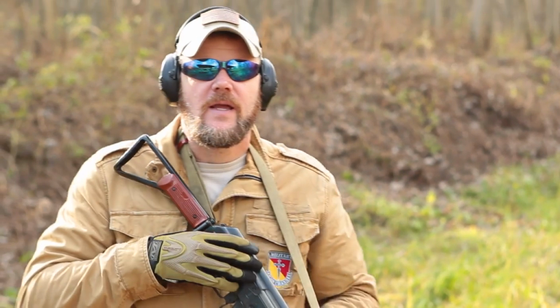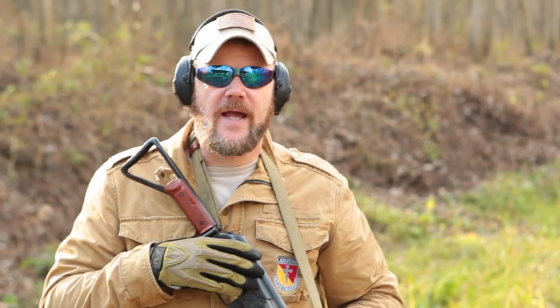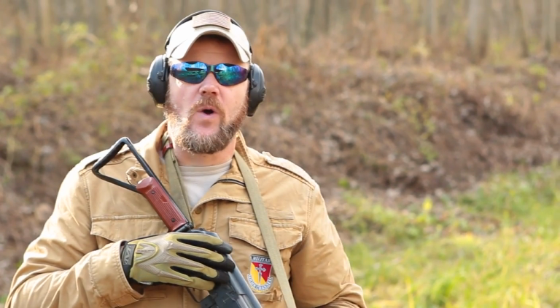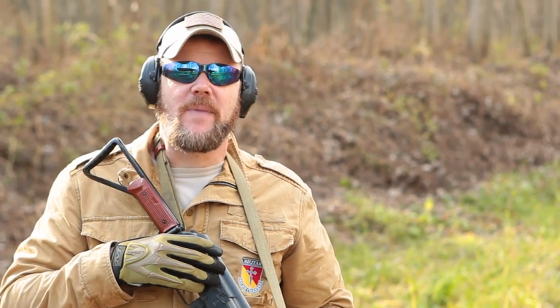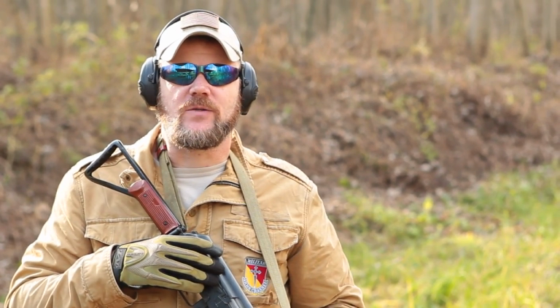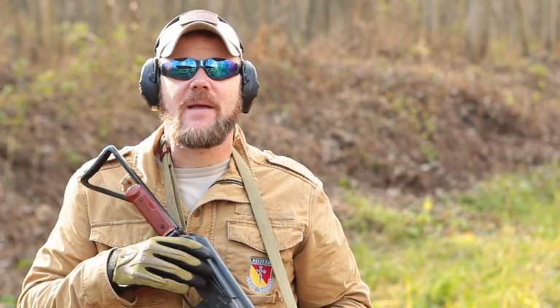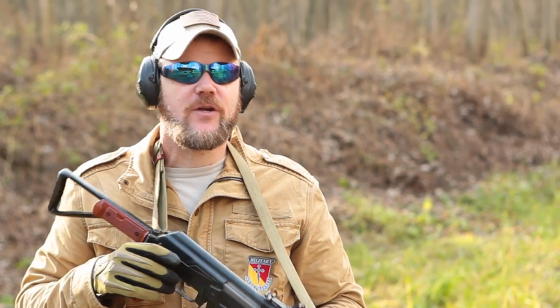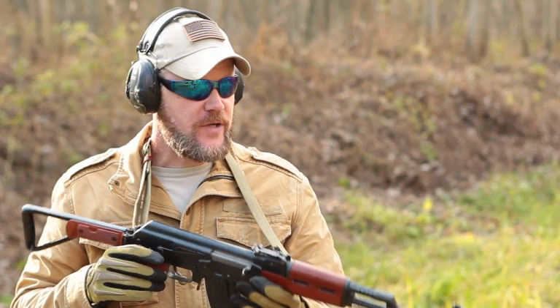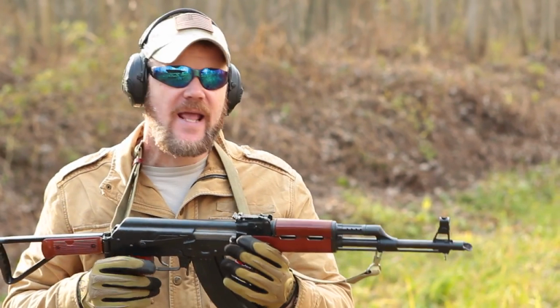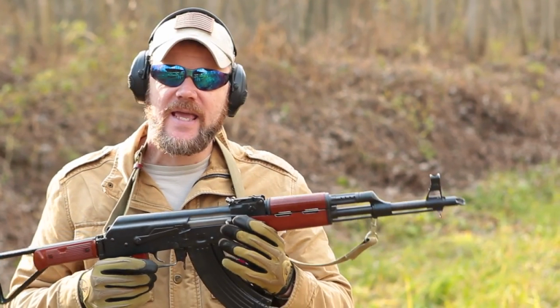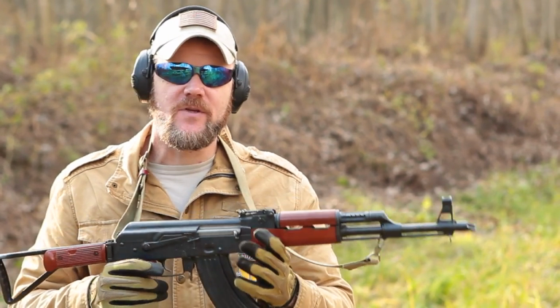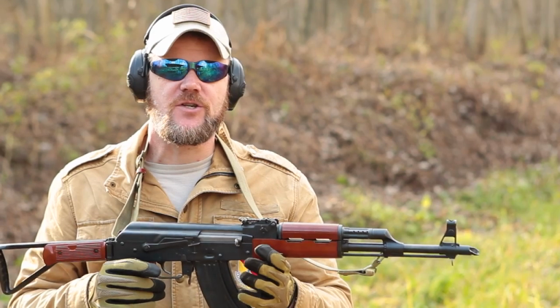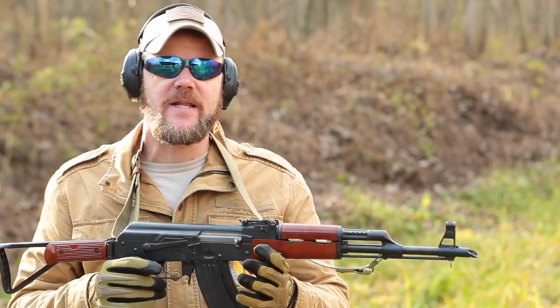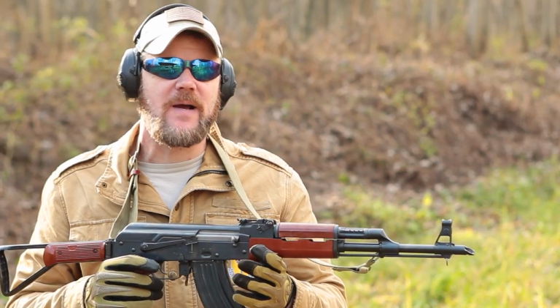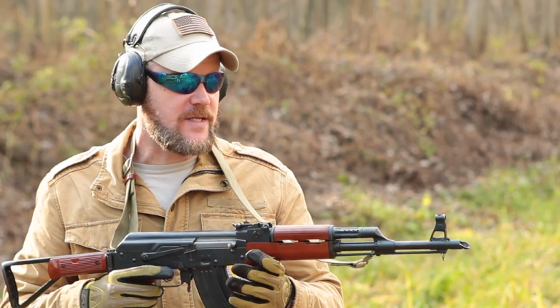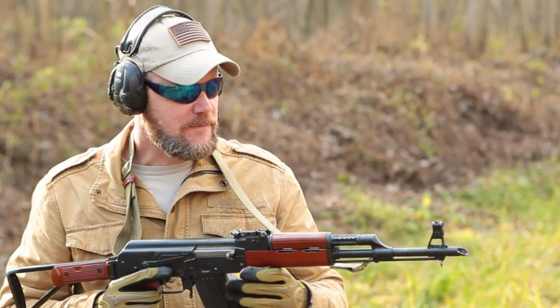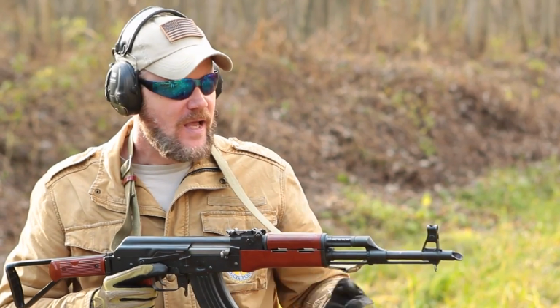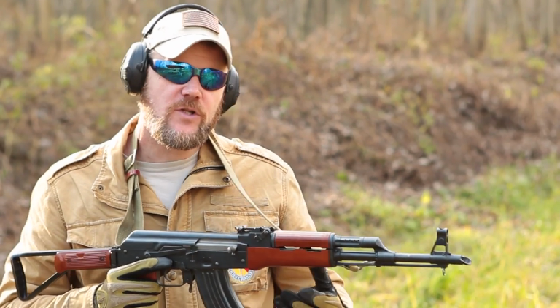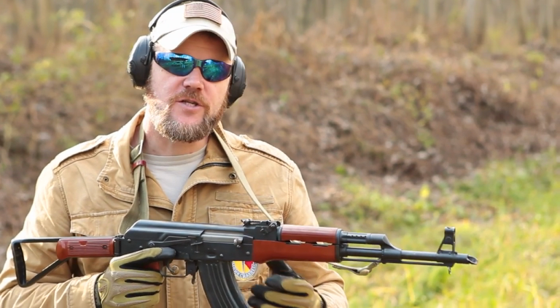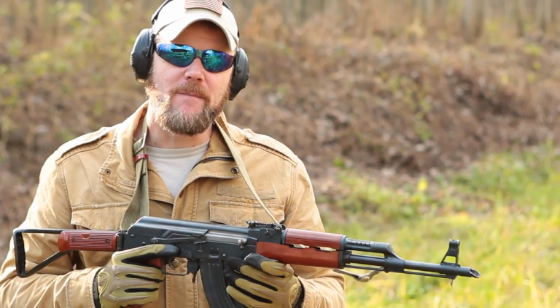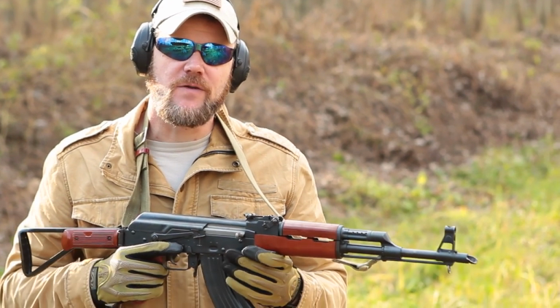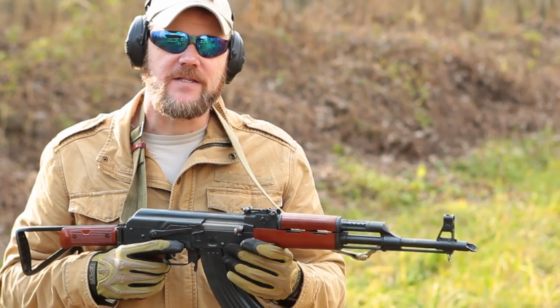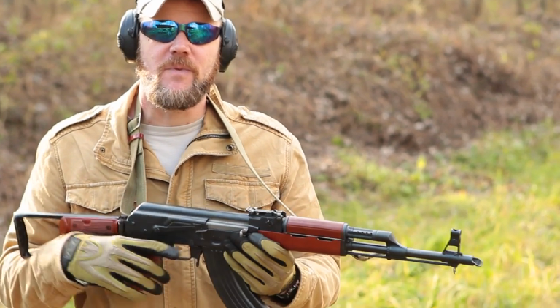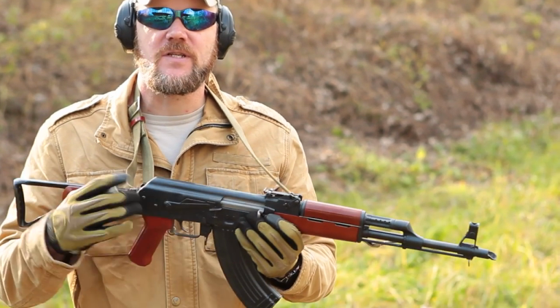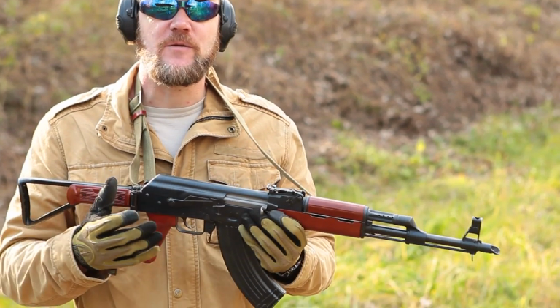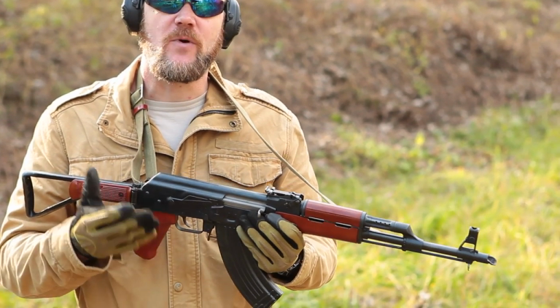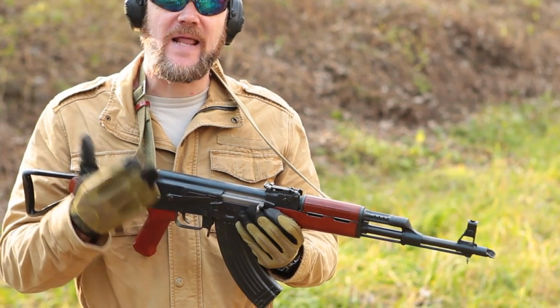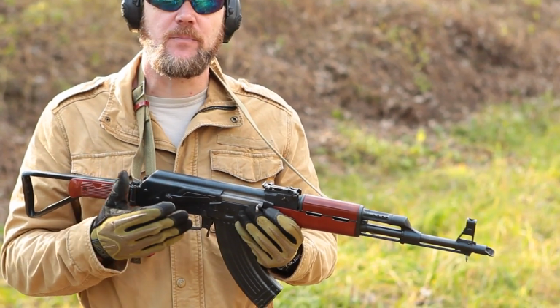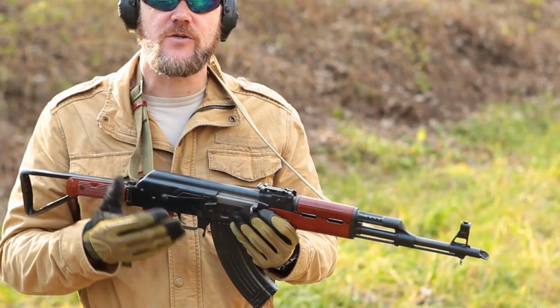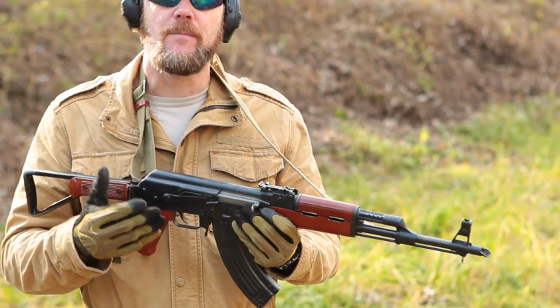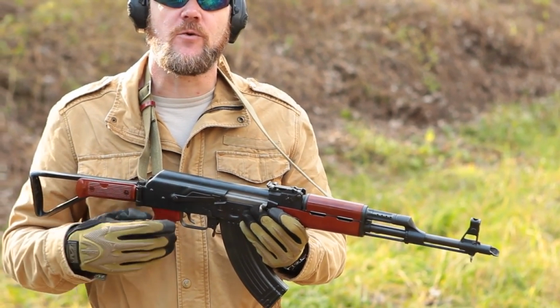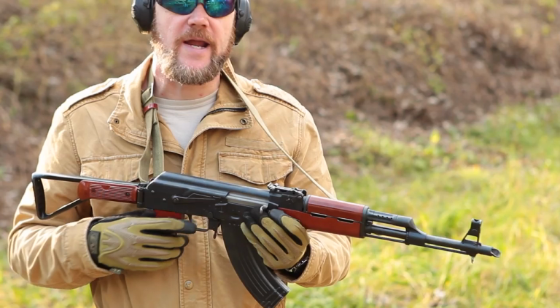Hey guys, welcome back. Today I'm out here shooting an AKM, and I want to talk to you about muzzle devices and muzzle attachments — both flash suppressors and muzzle brakes.